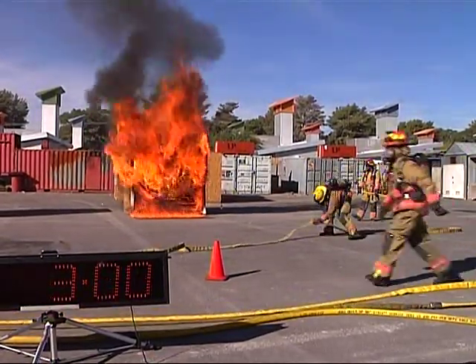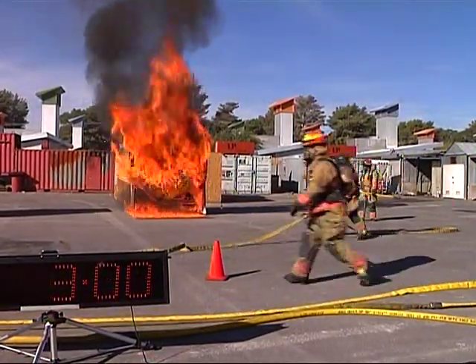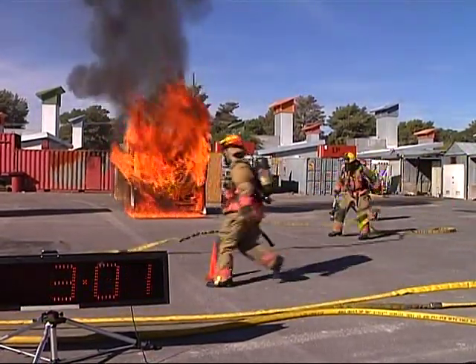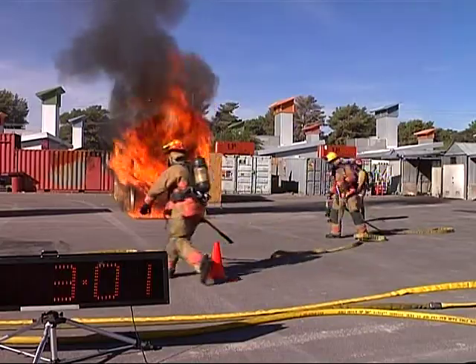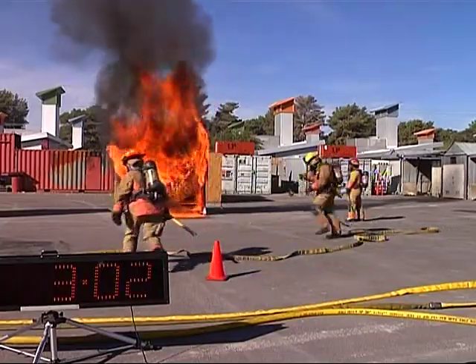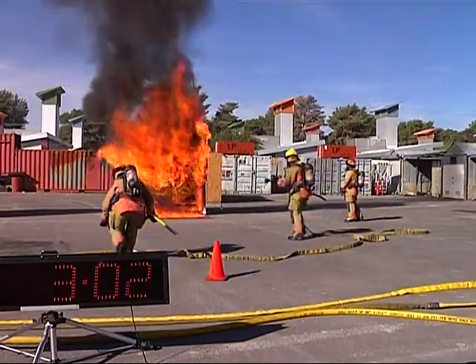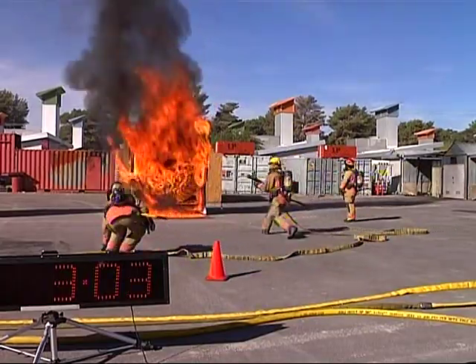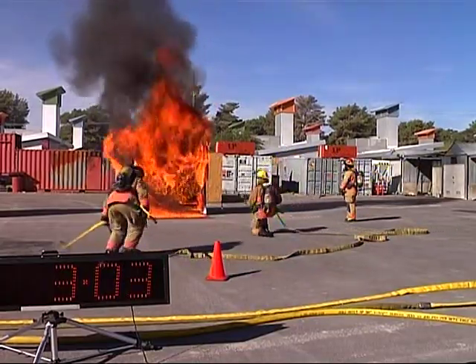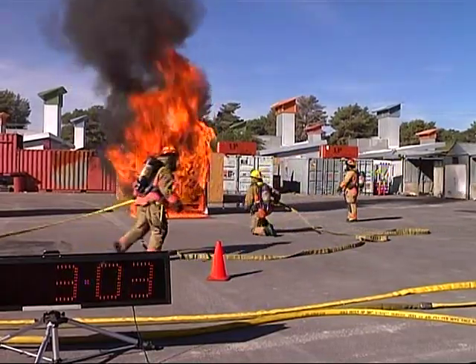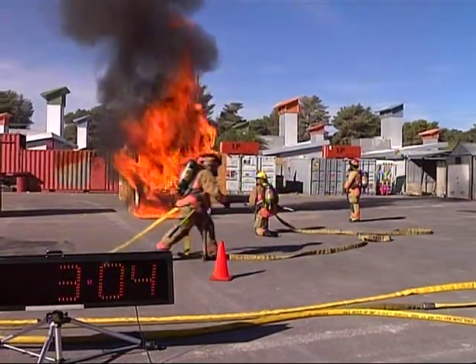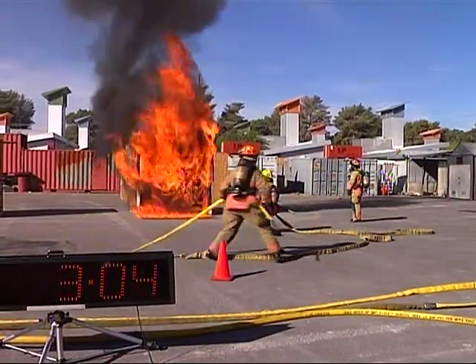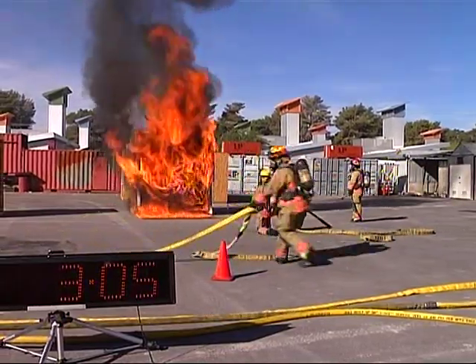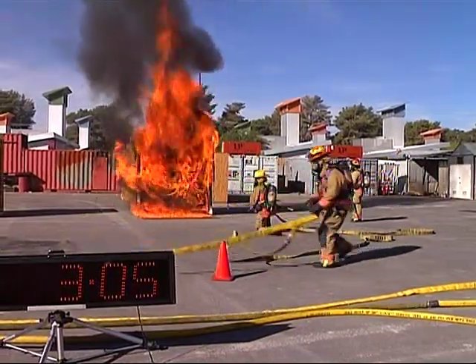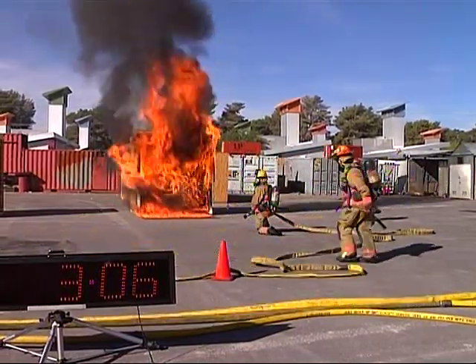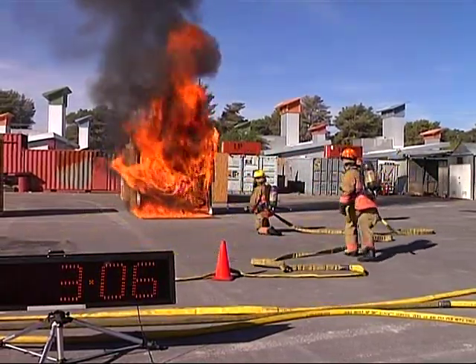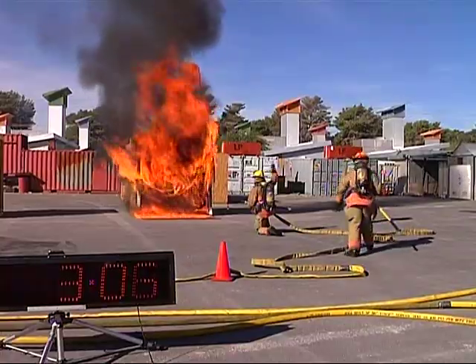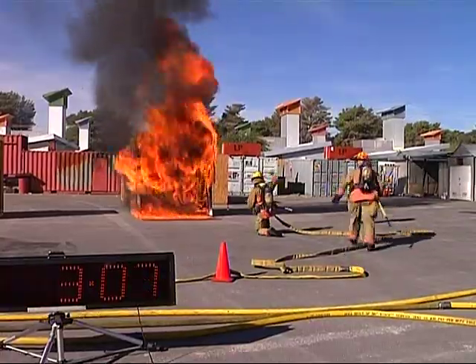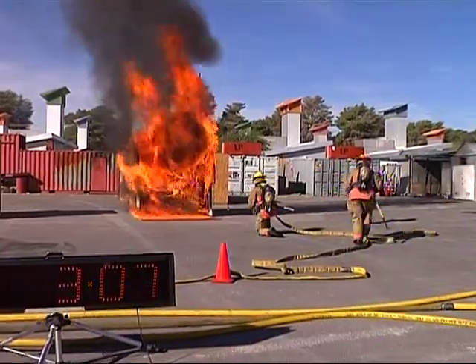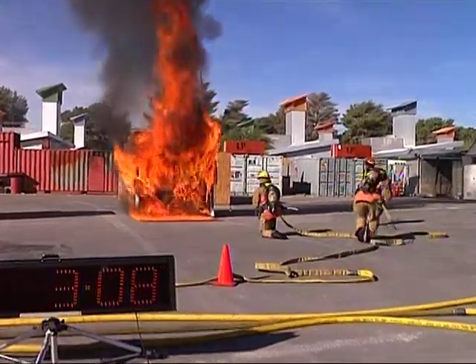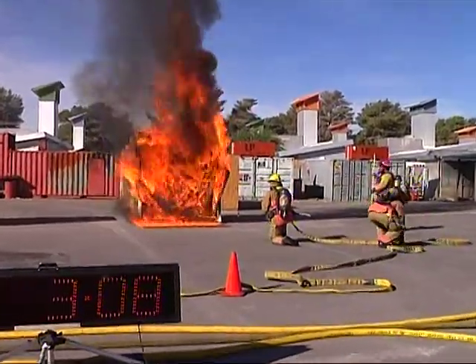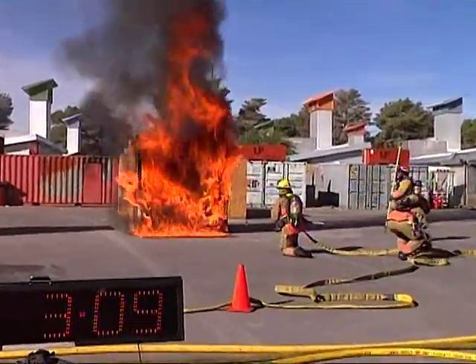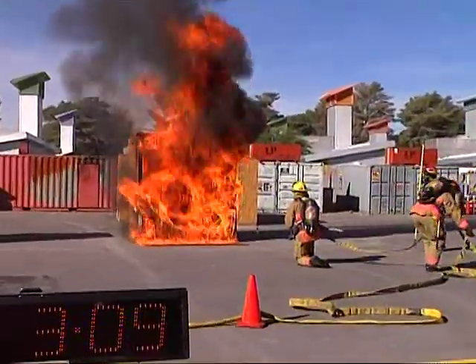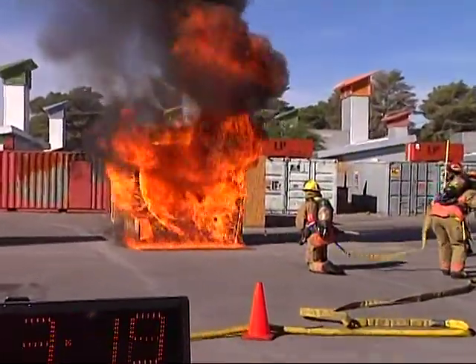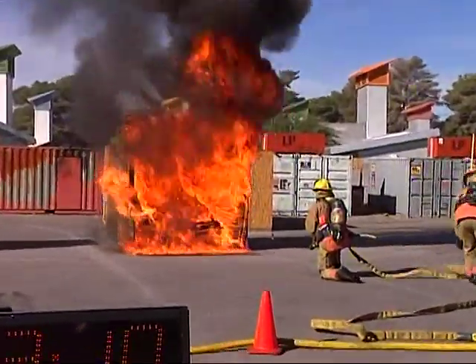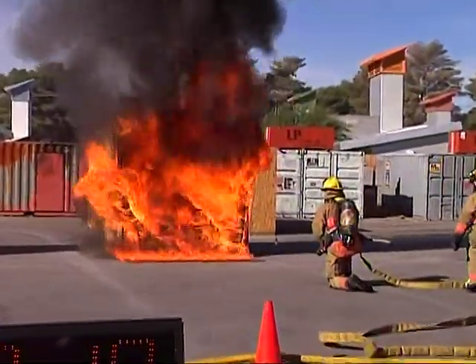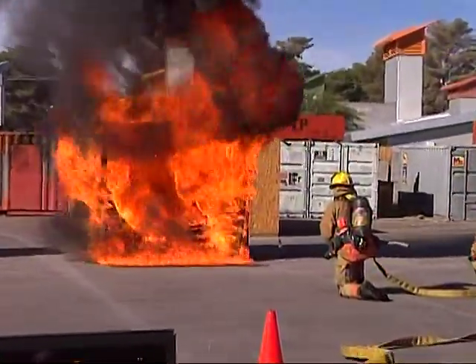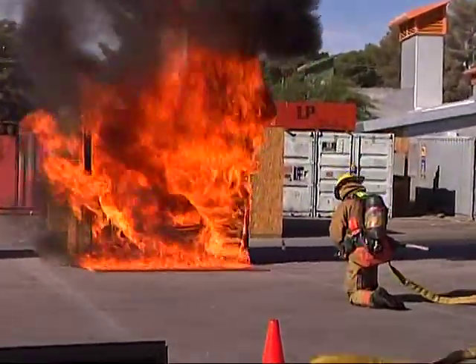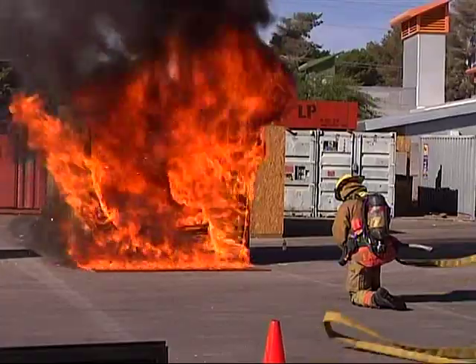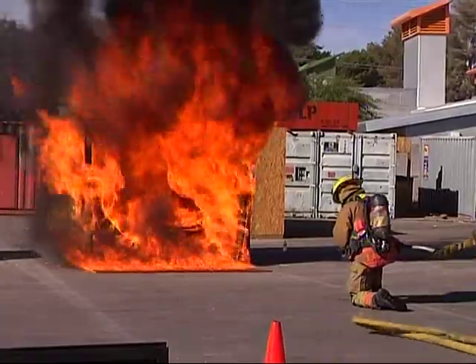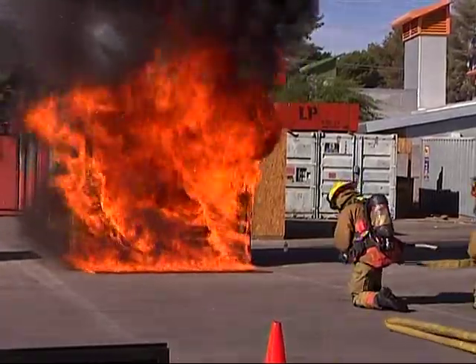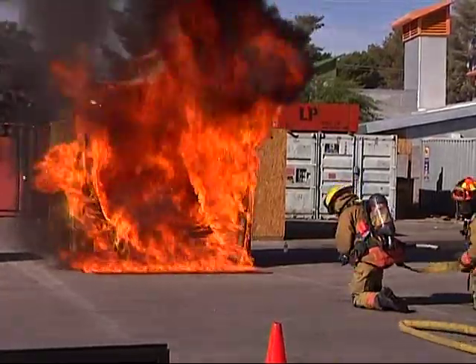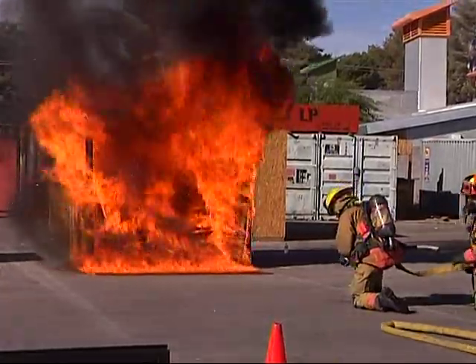The plexiglass is just falling away — we had that up there so you could see. You can see the room is totally involved. If this was in a building, this heat and smoke and gases would be spreading throughout the rest of the house, throughout the rest of the building.